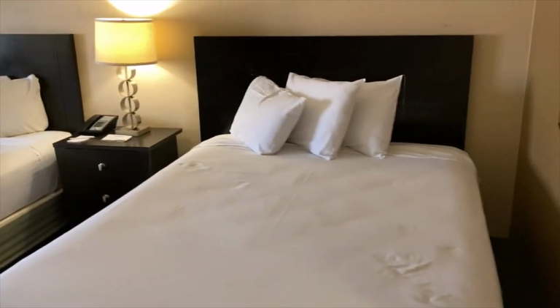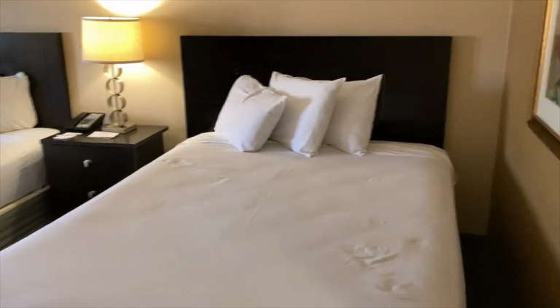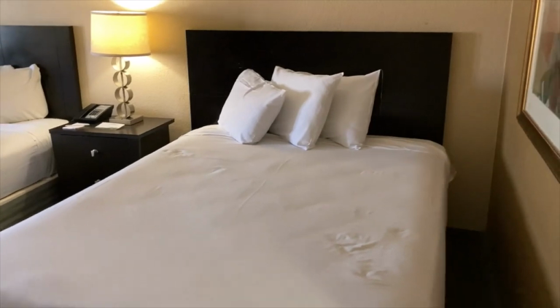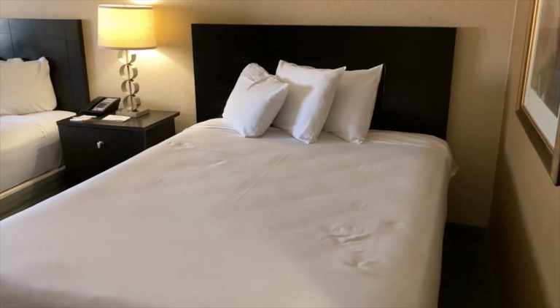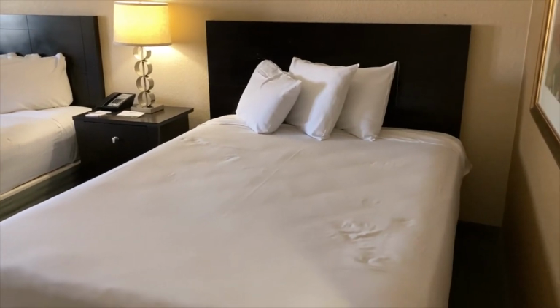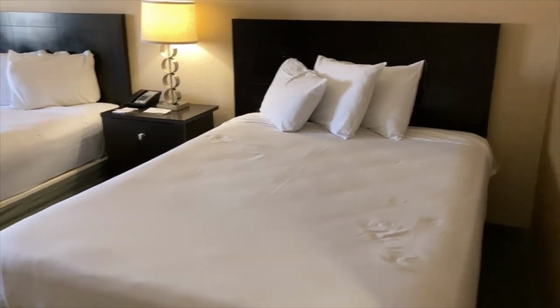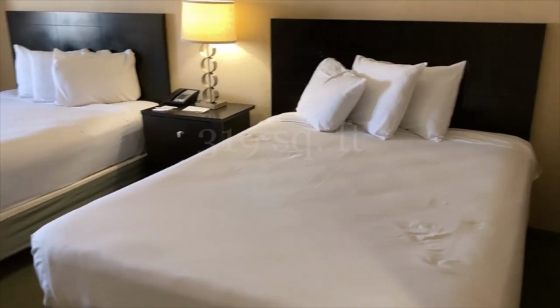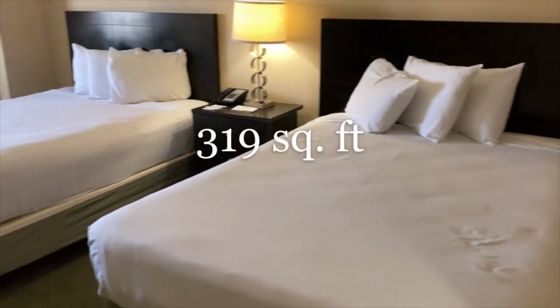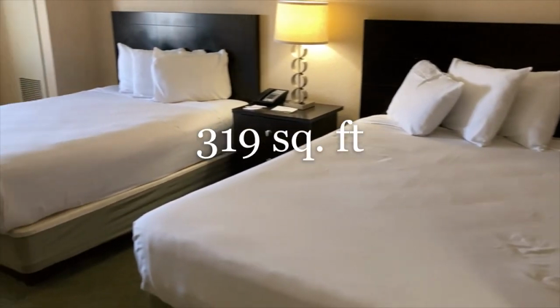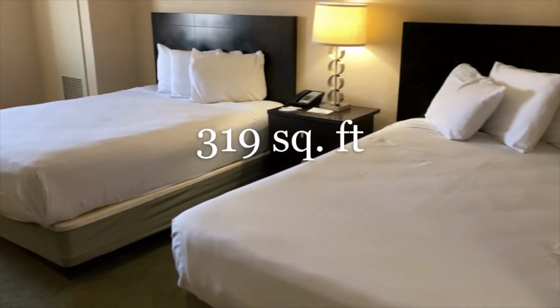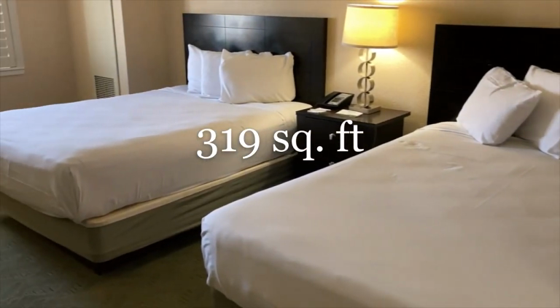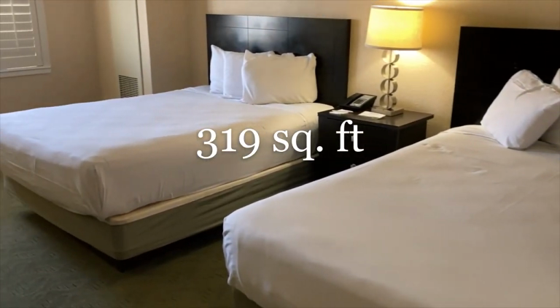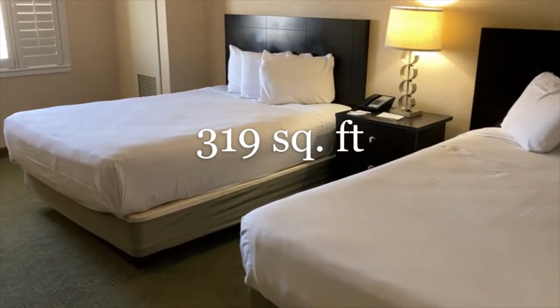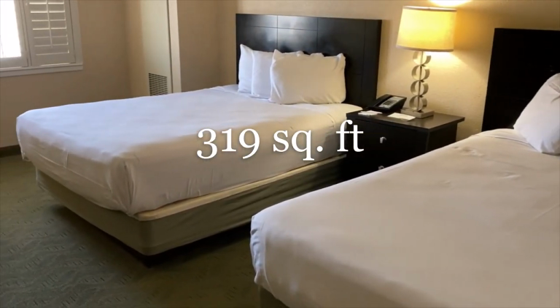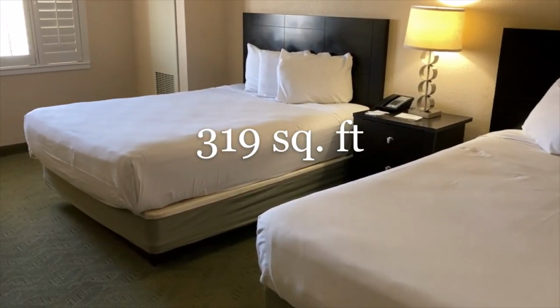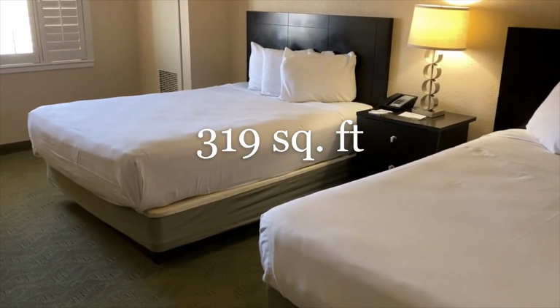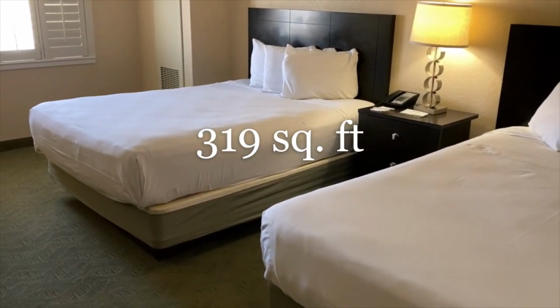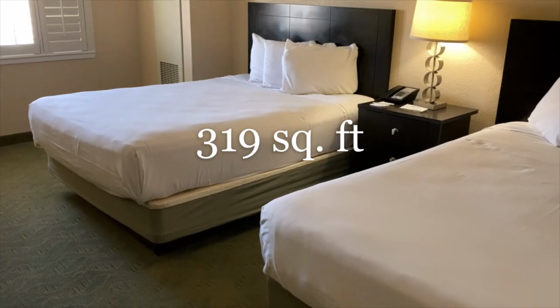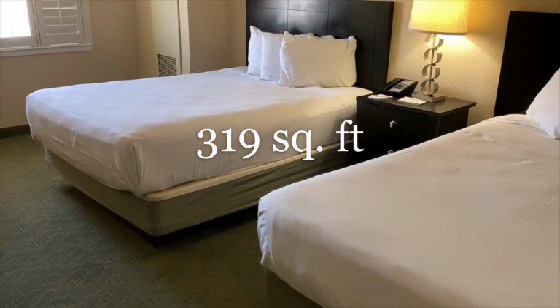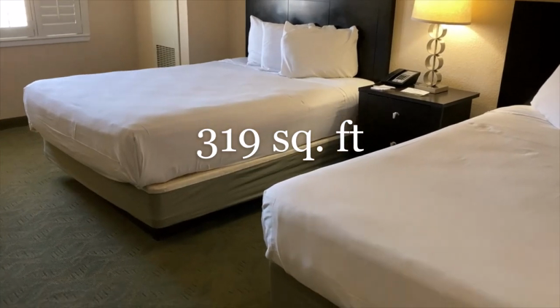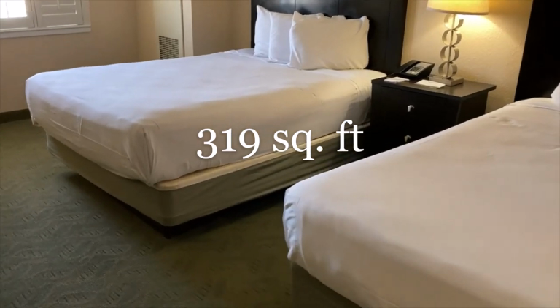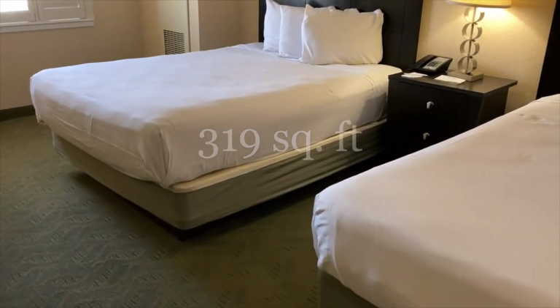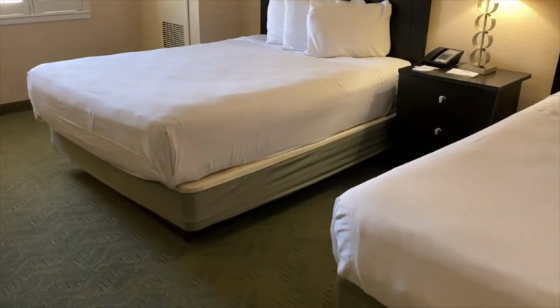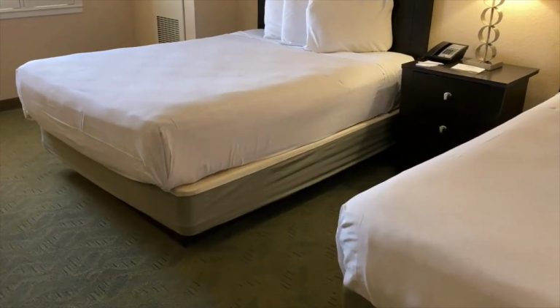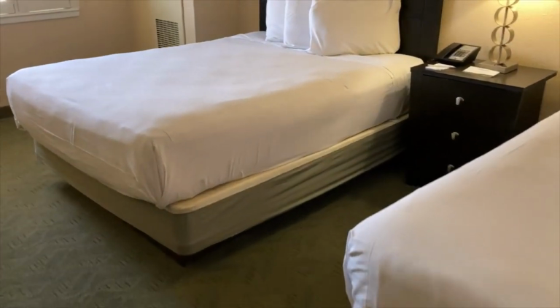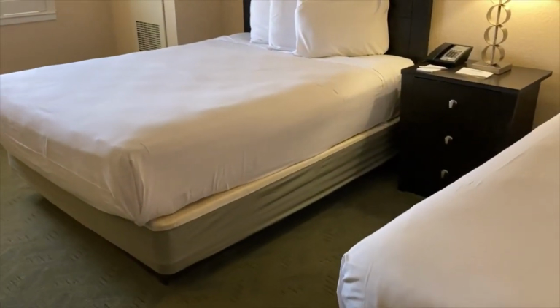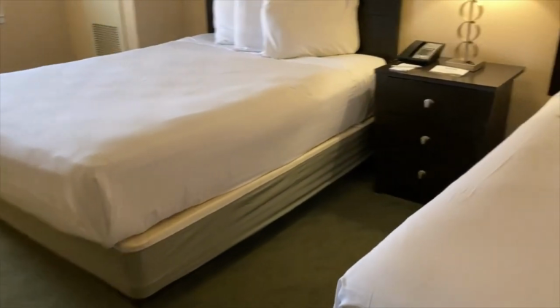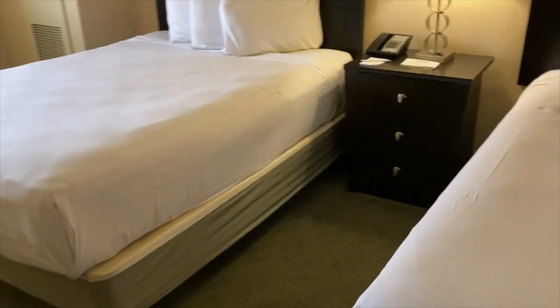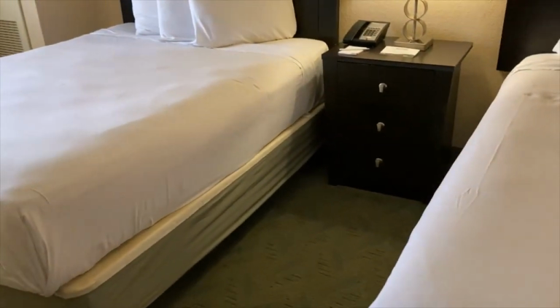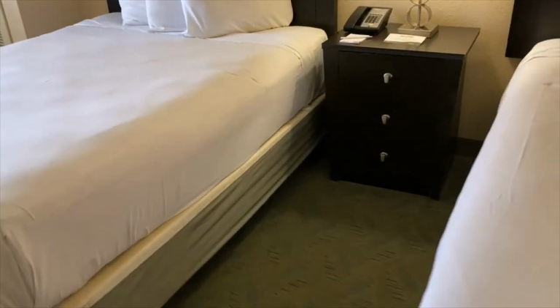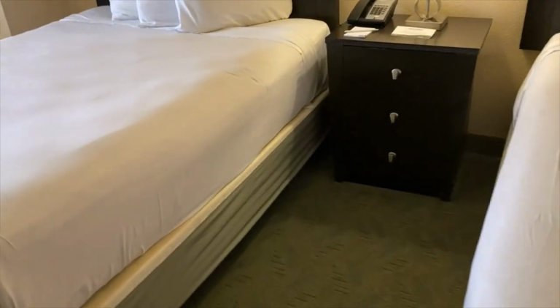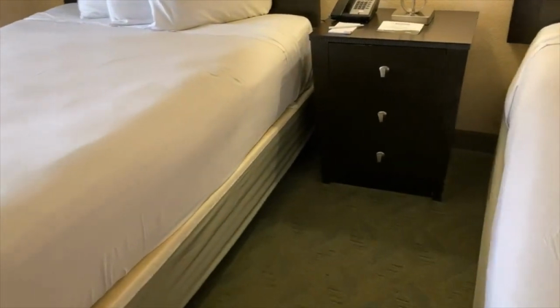So this is a luxury two queen. No matter where you stay in the West Tower, the East Tower — classic, deluxe, luxury, premium — their rooms are all the same size.